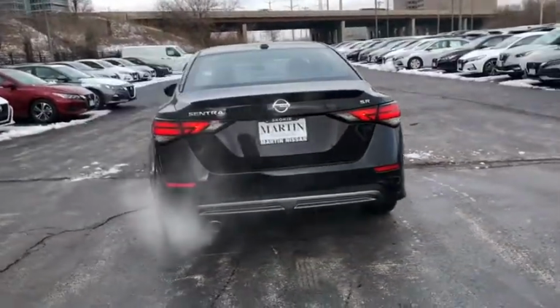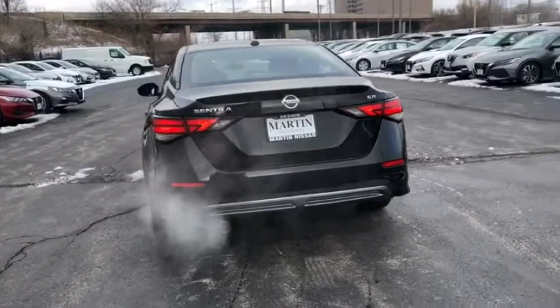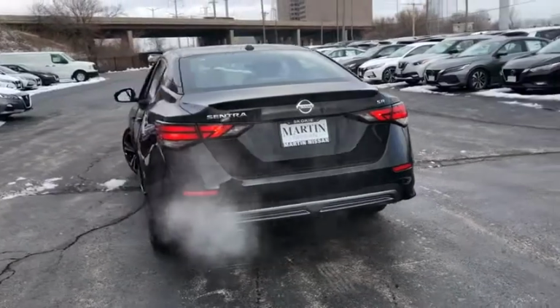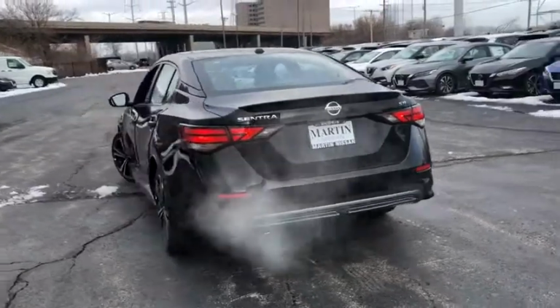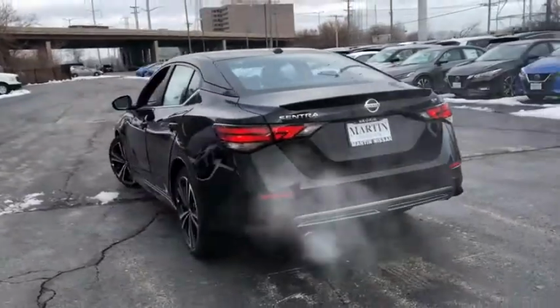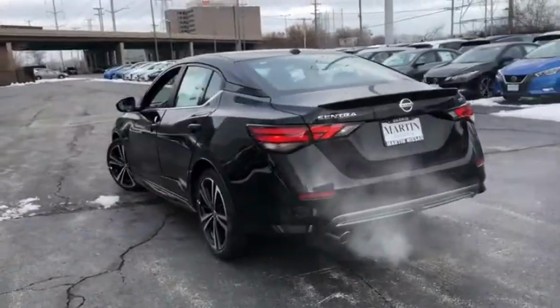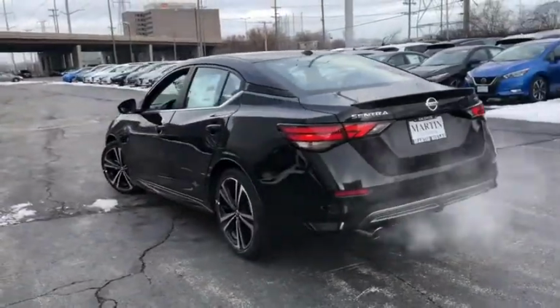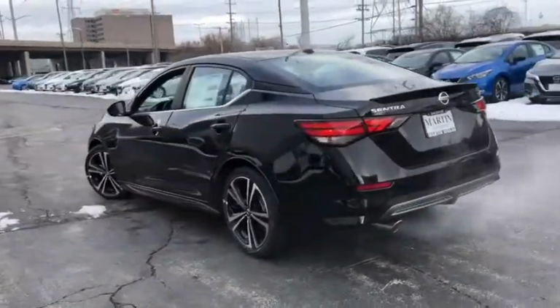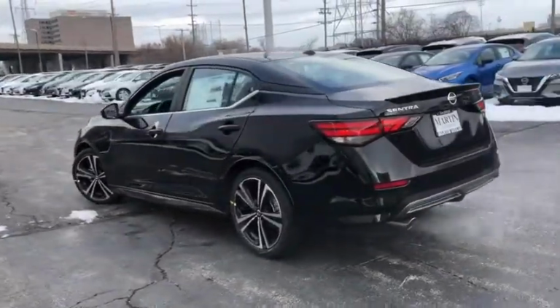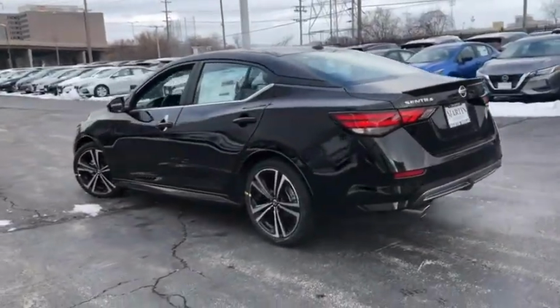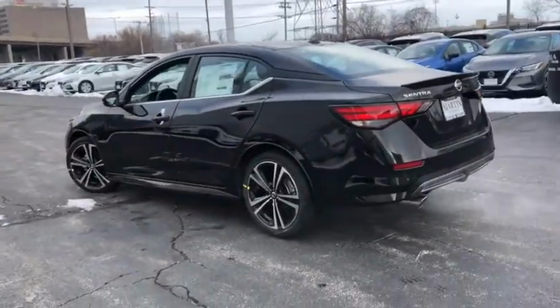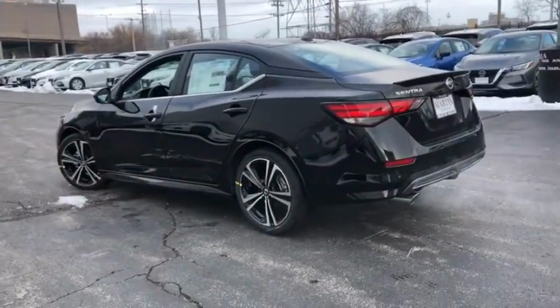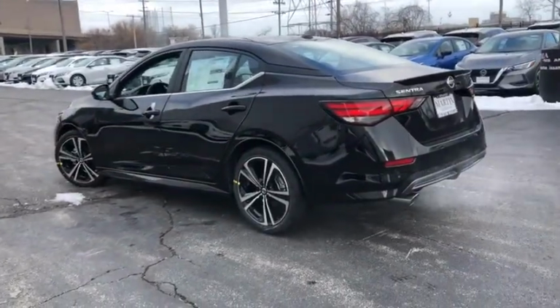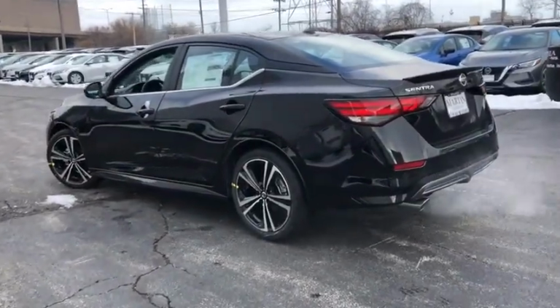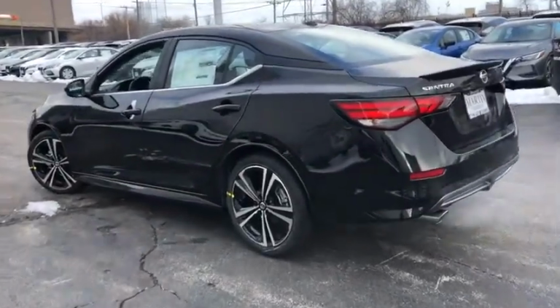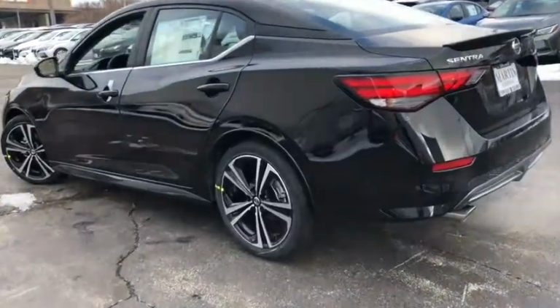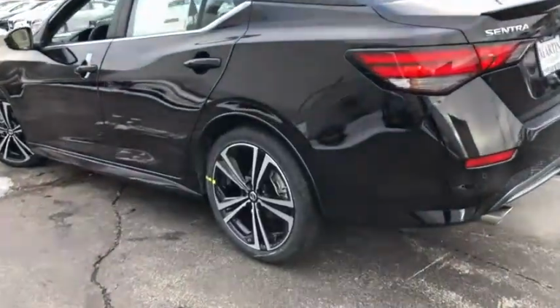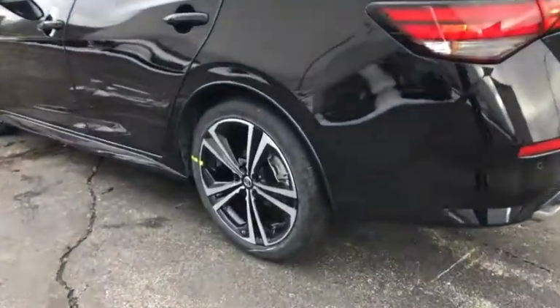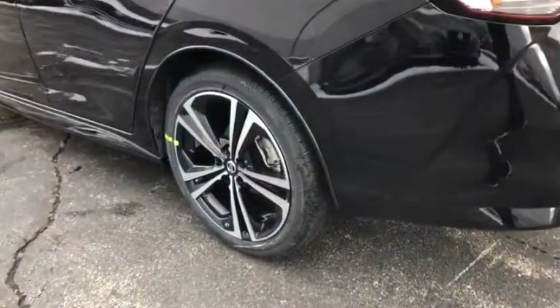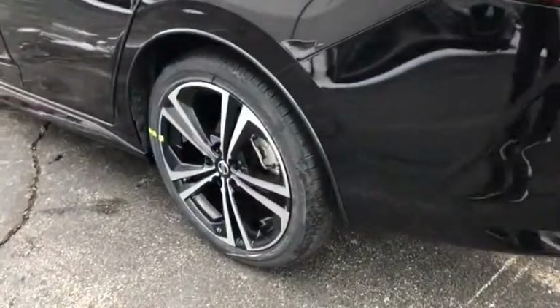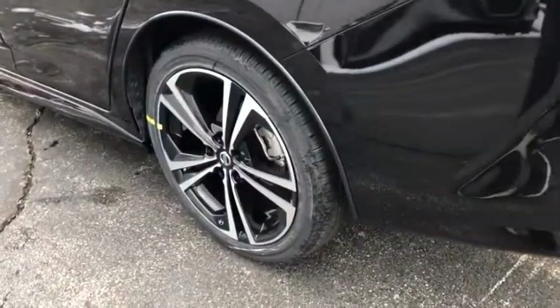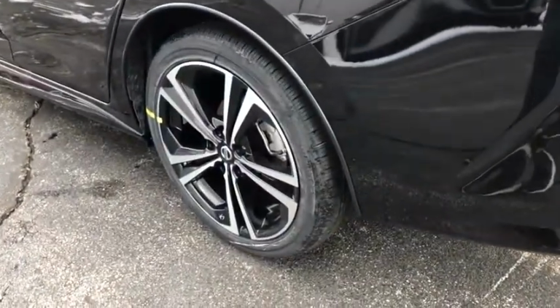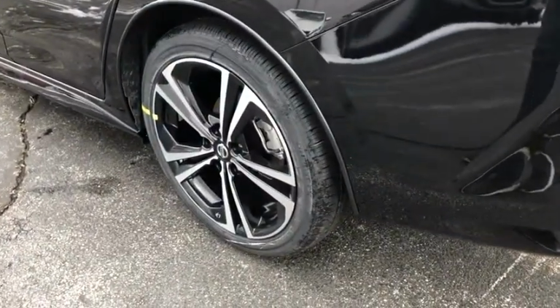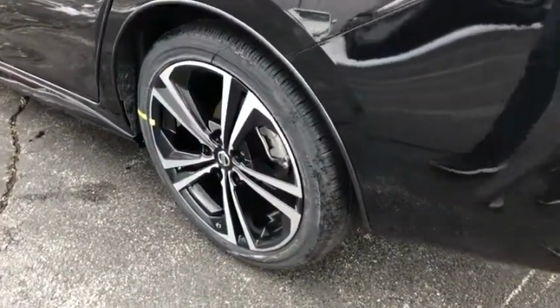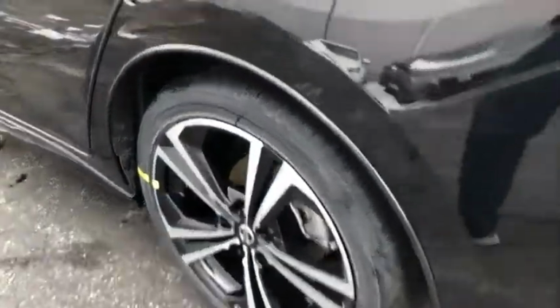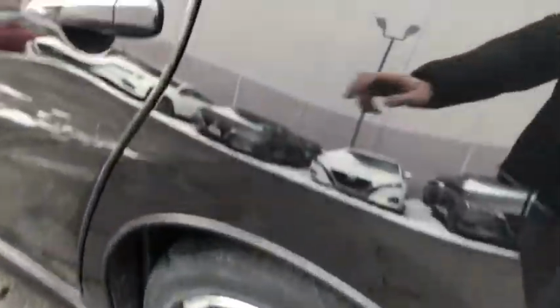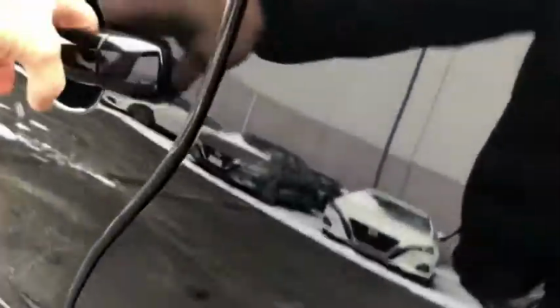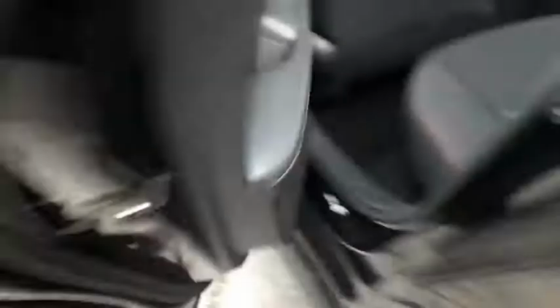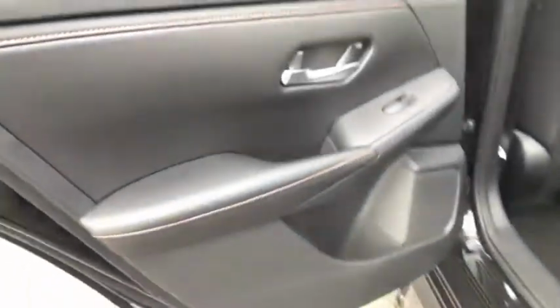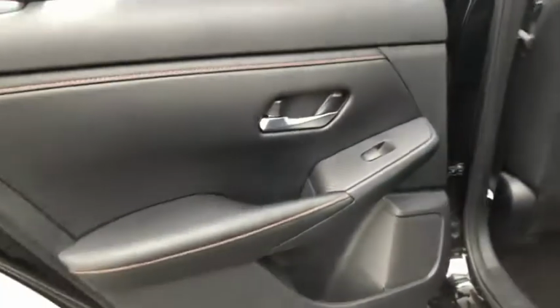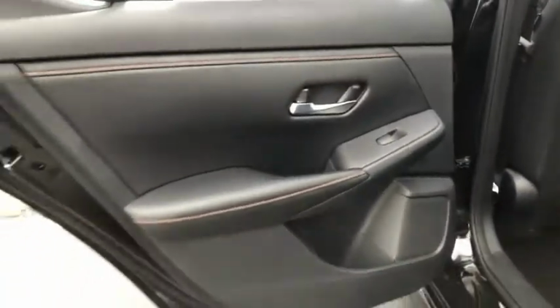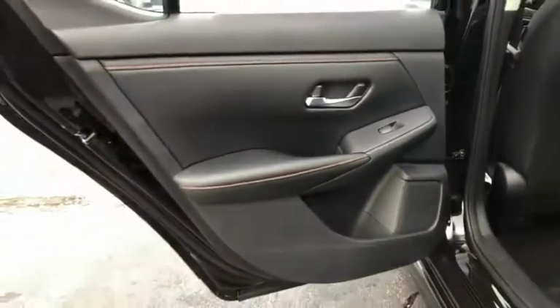Keyless entry, leather-wrapped steering wheel, front wheel drive, electronic stability control, trip computer, fog light, clock, outside temperature gauge, day and night rearview mirror, tachometer.